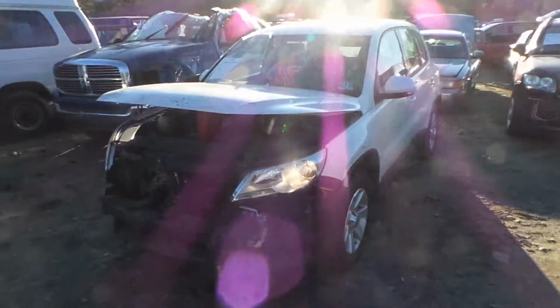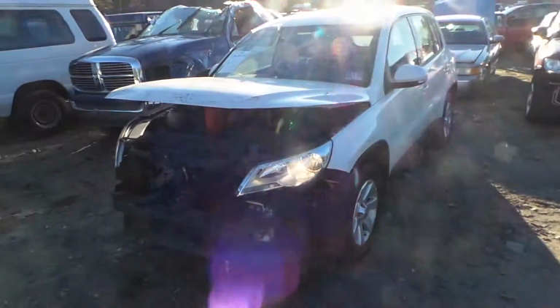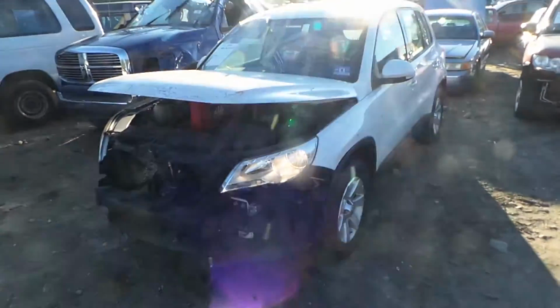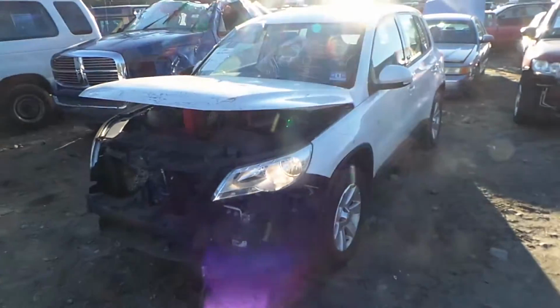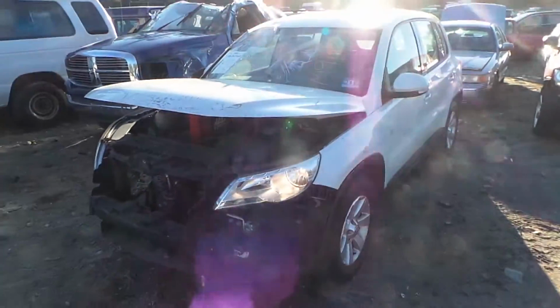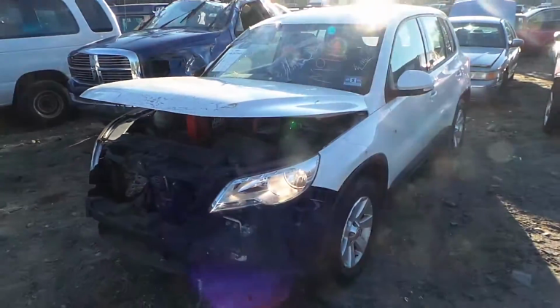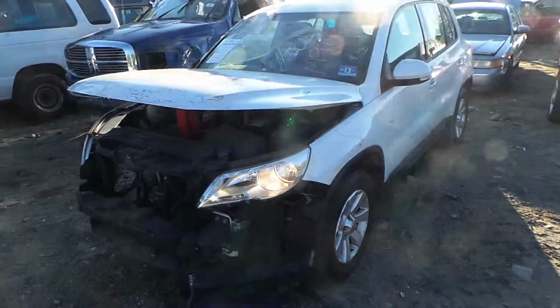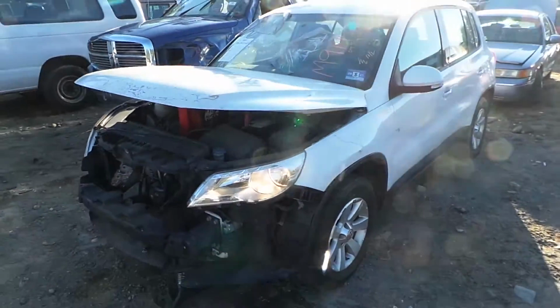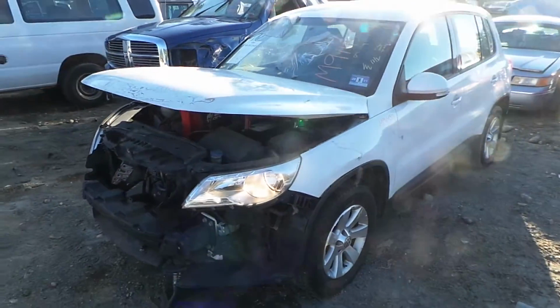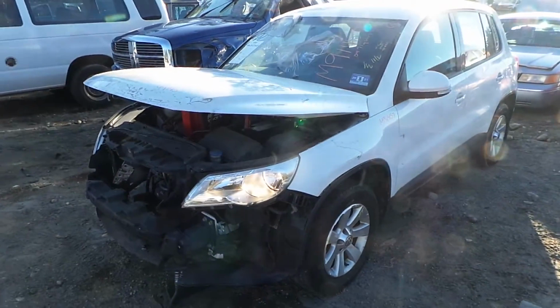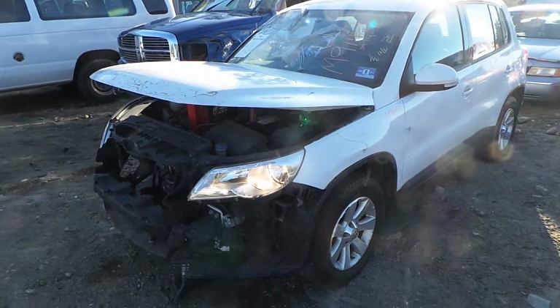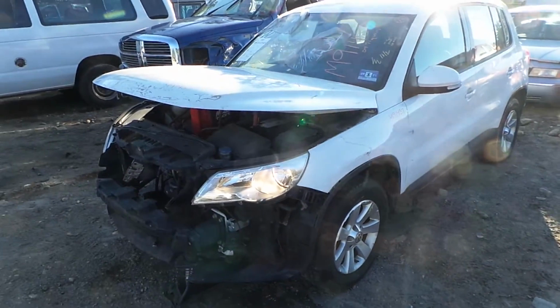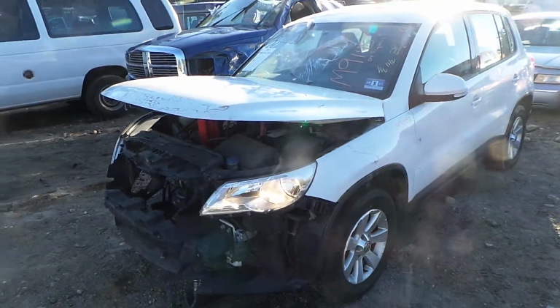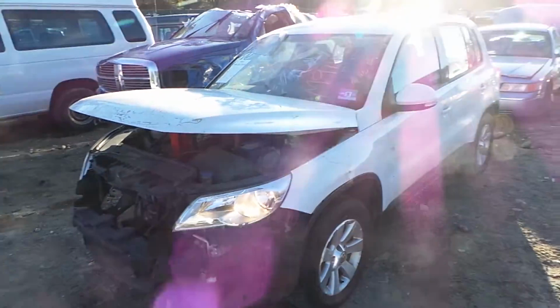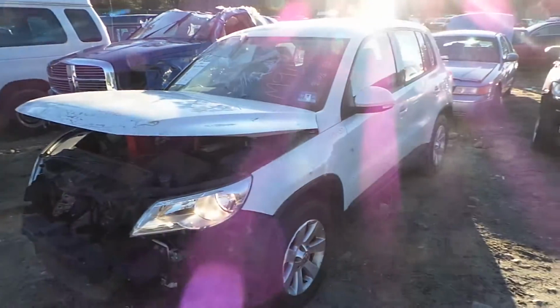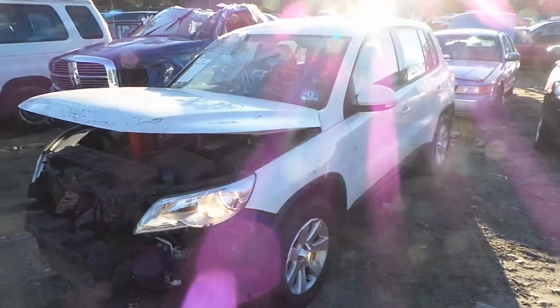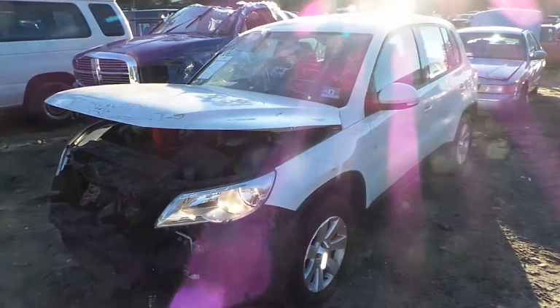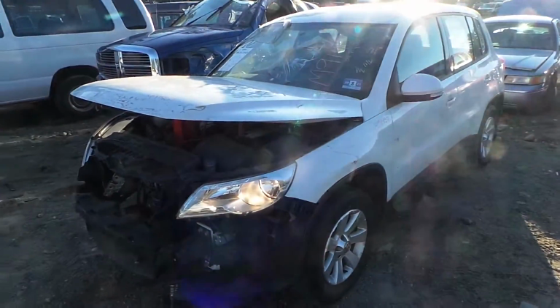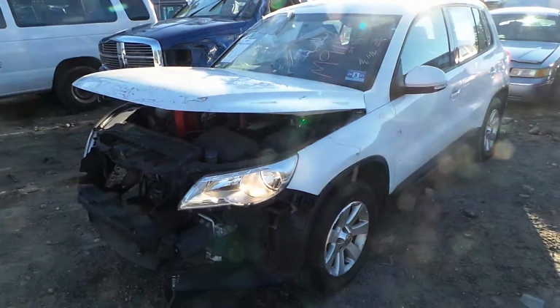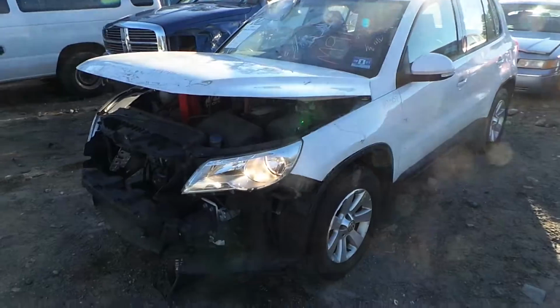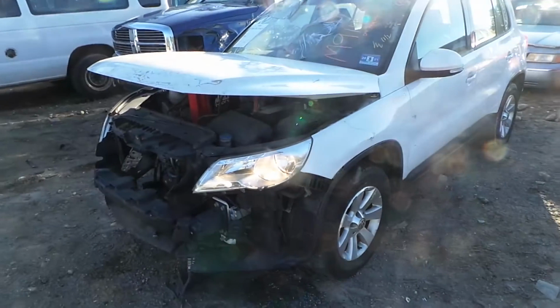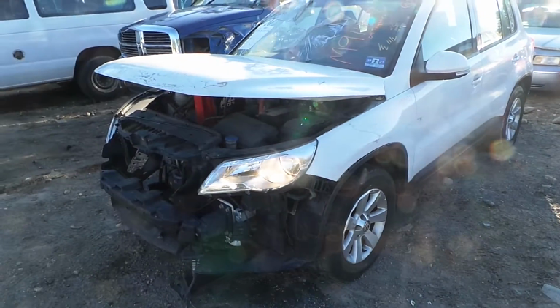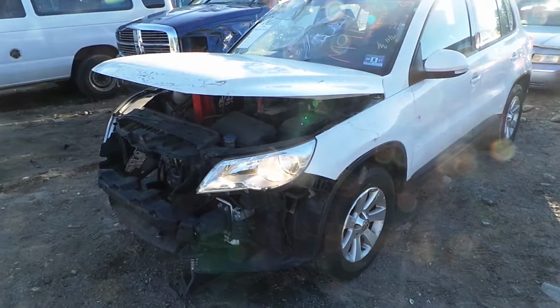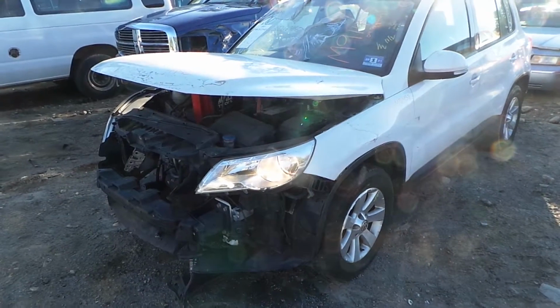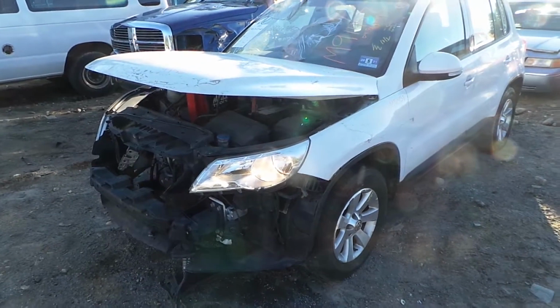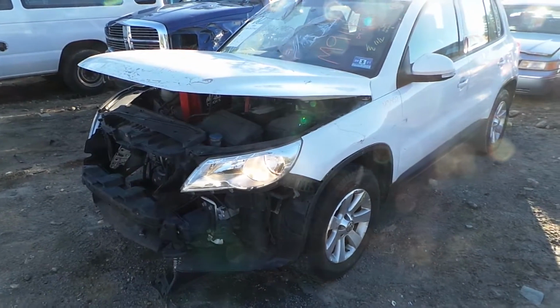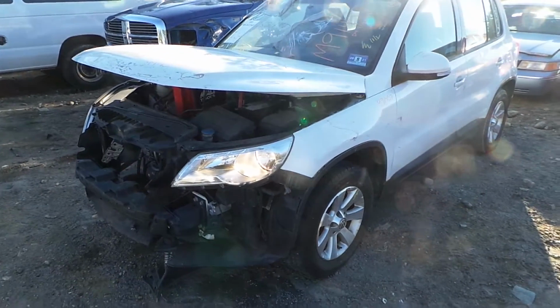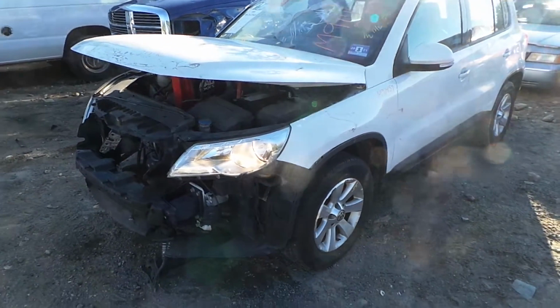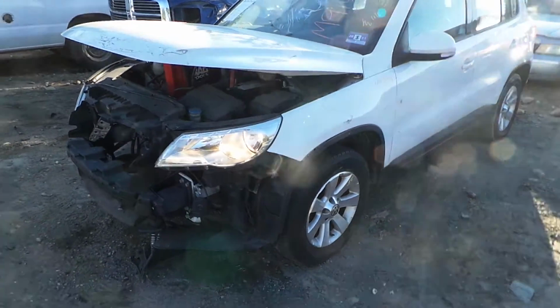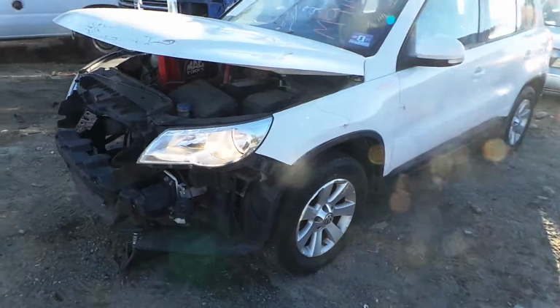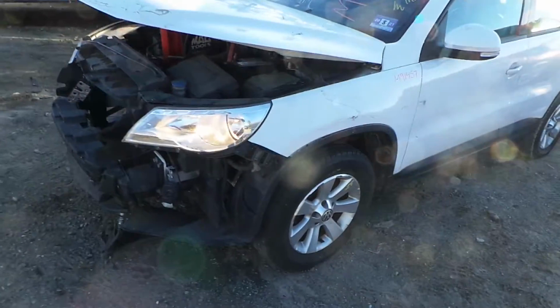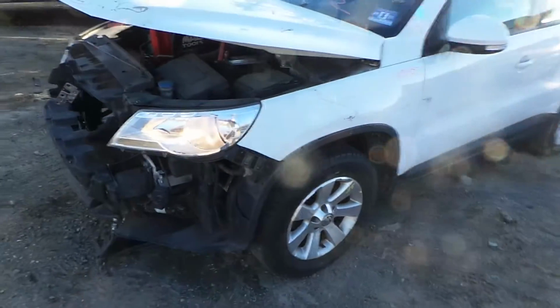Hi, it's Kyle with New England Auto and Truck Recycler. Today we're parting on a 2009 Volkswagen Tiguan. Stock number is M91457. It's got 73K.